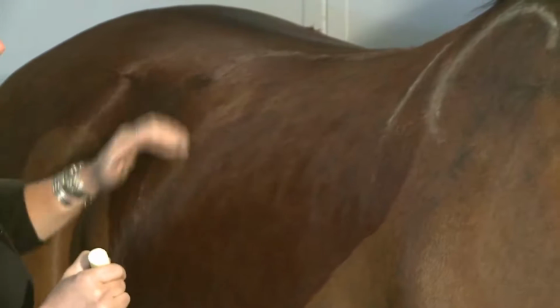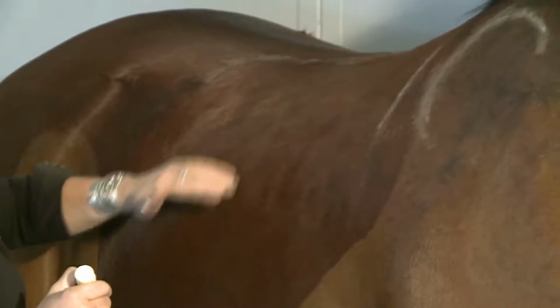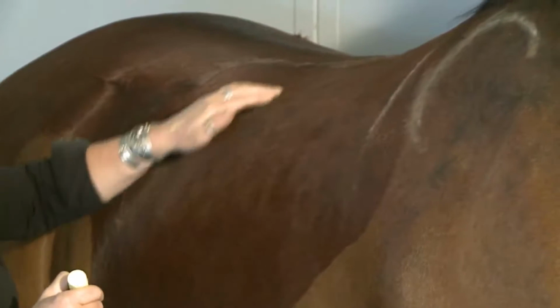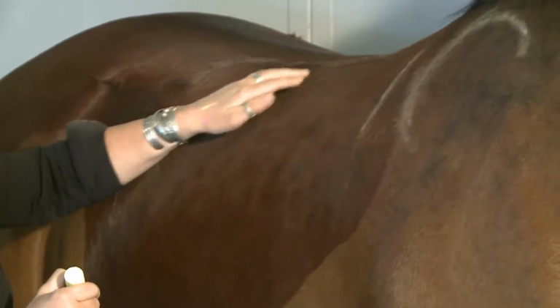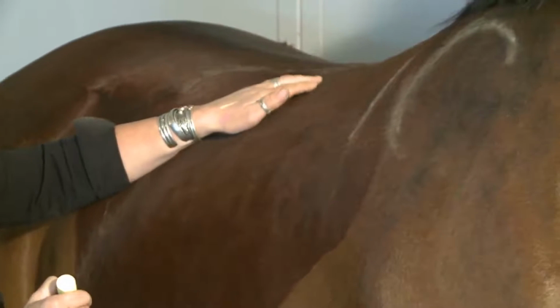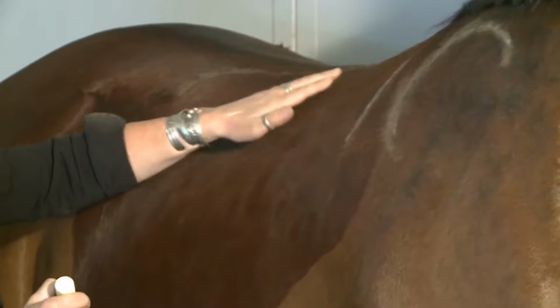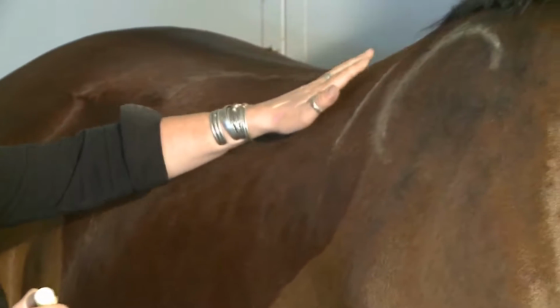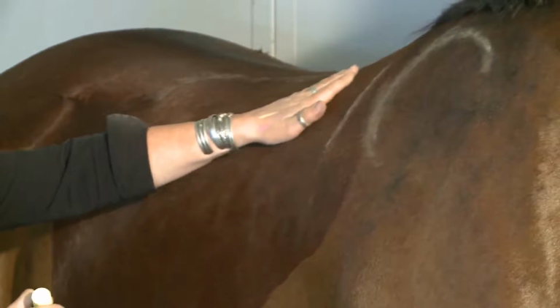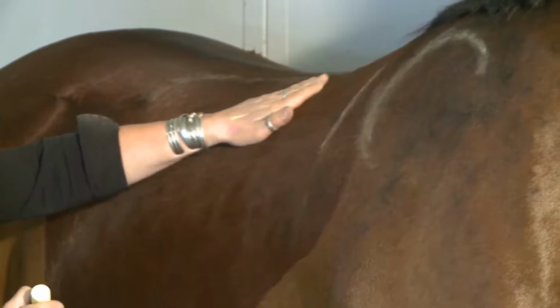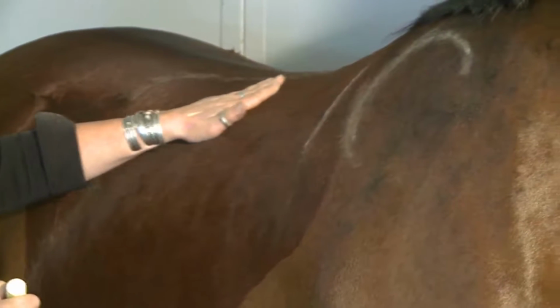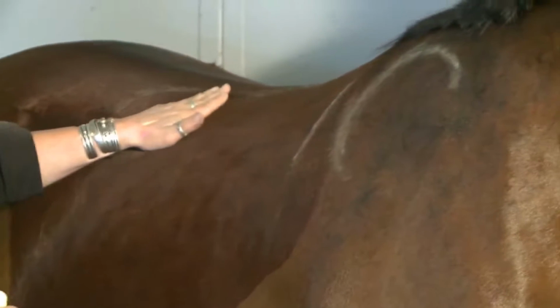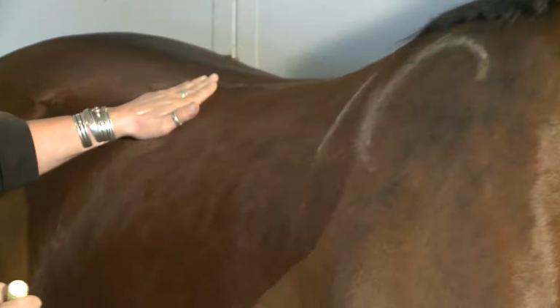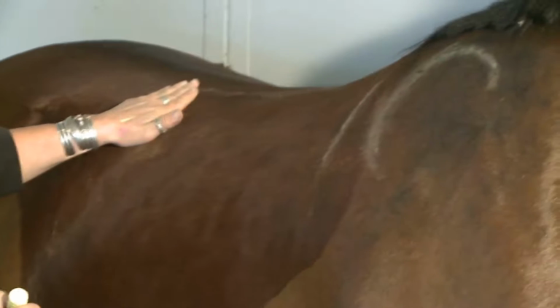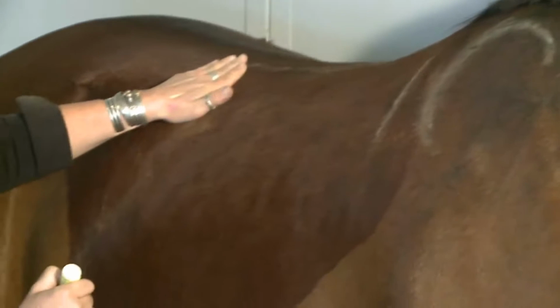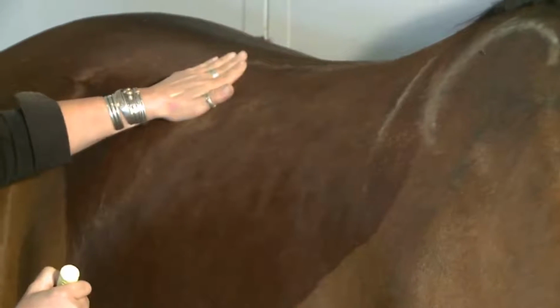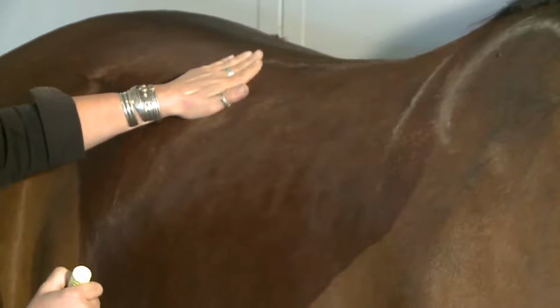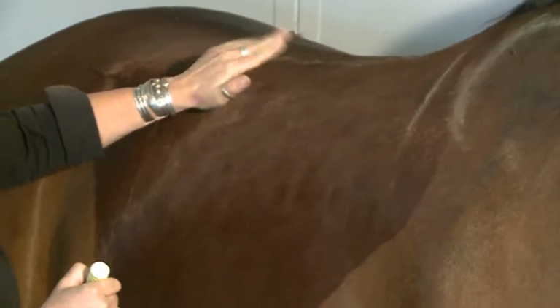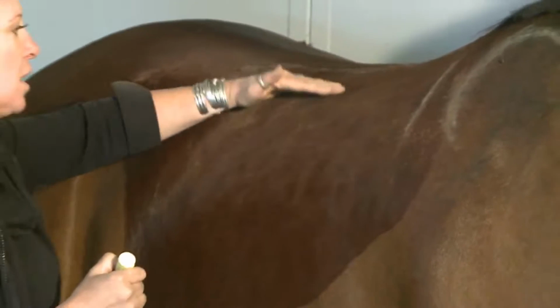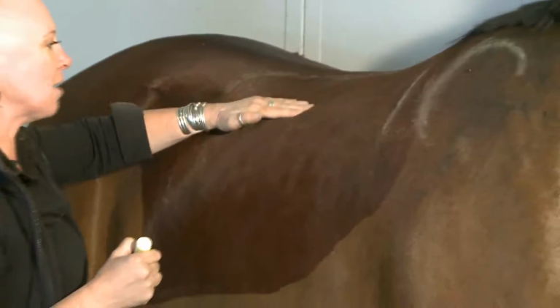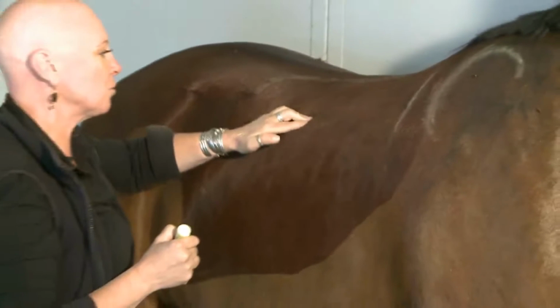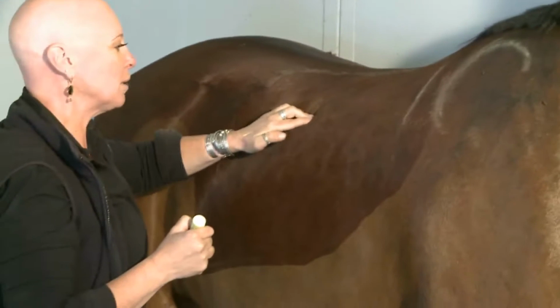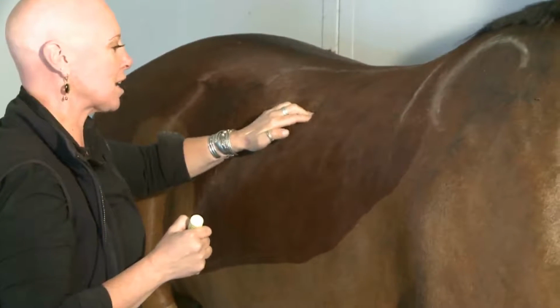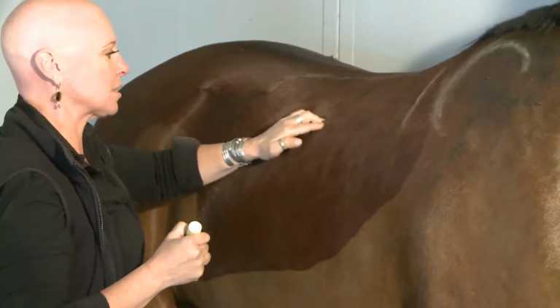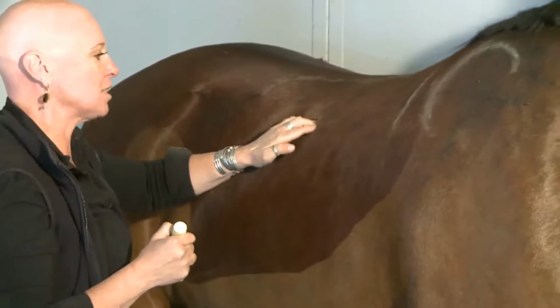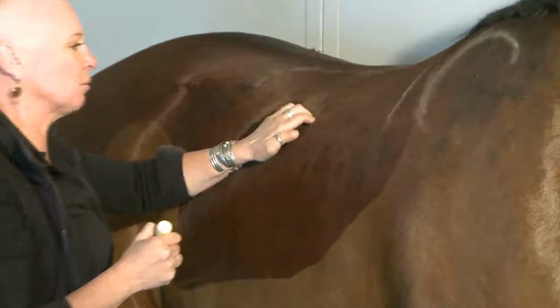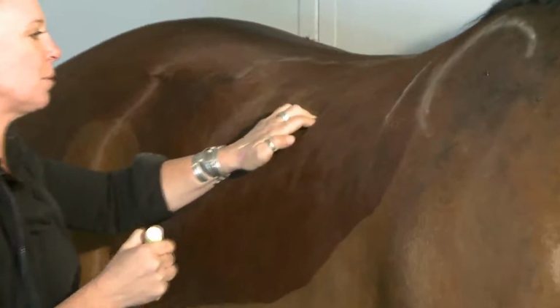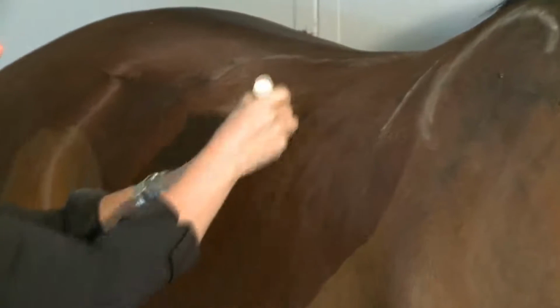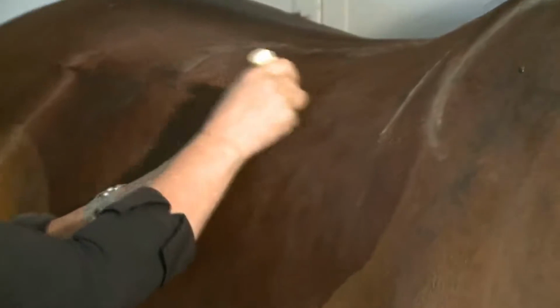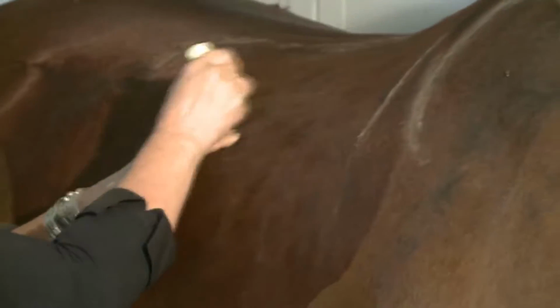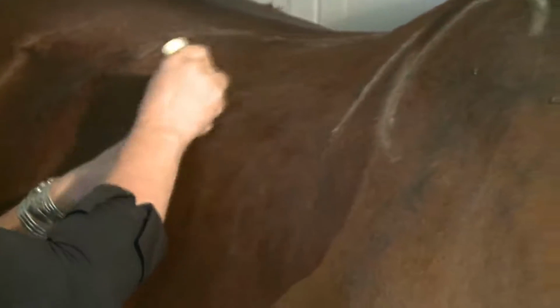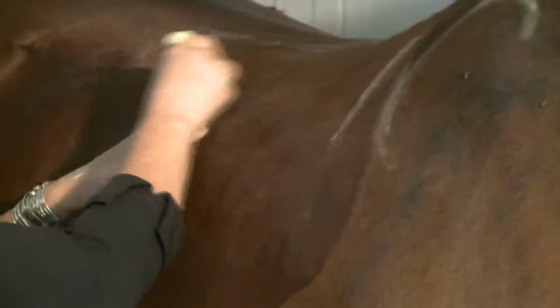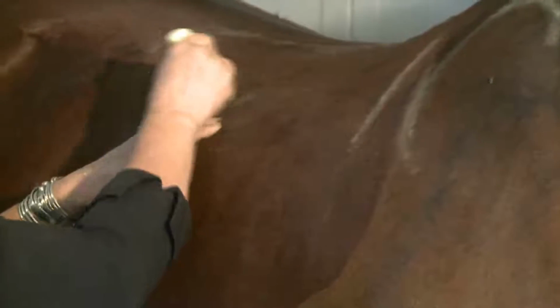And at the bottom, the horse can carry your weight all over the longissimus dorsi muscles here, the large back muscles, down to the rib attachments — the place where the ribs begin to flare out, which is on this horse right here.